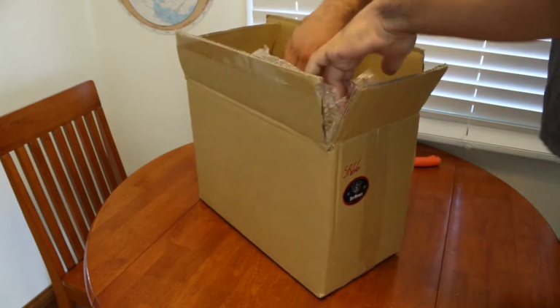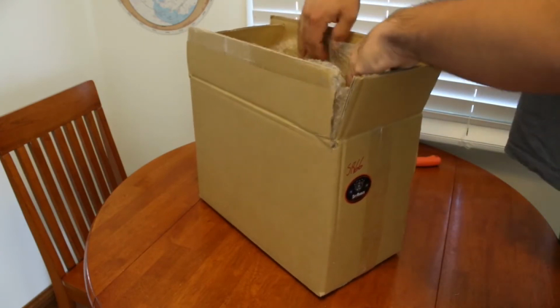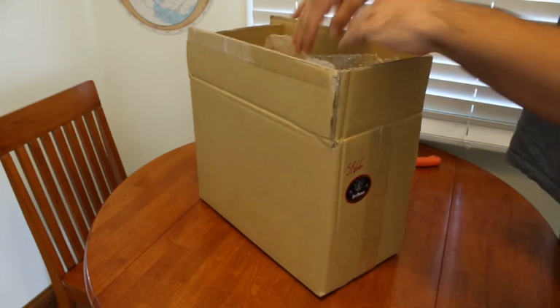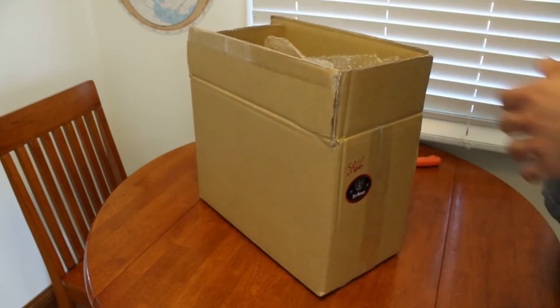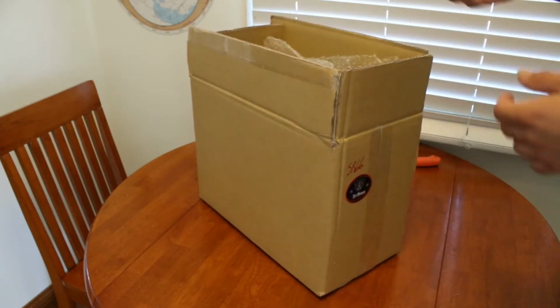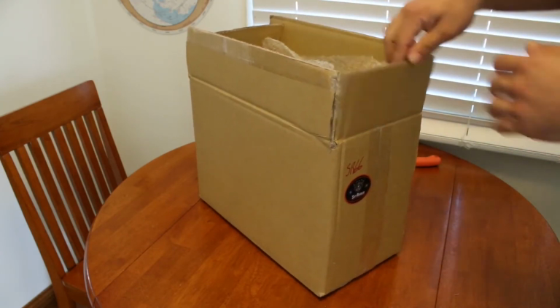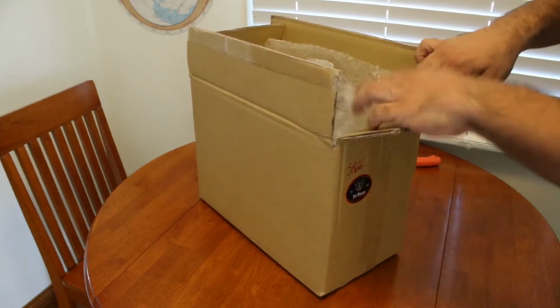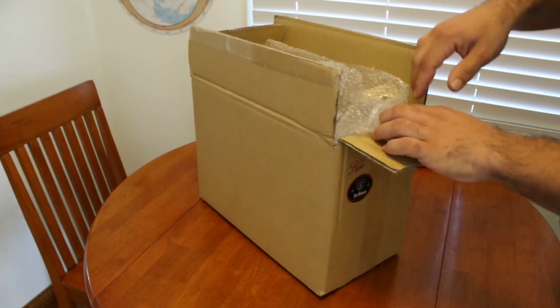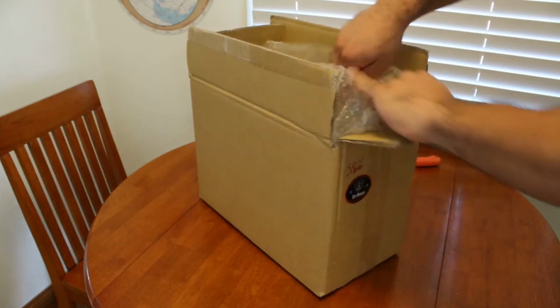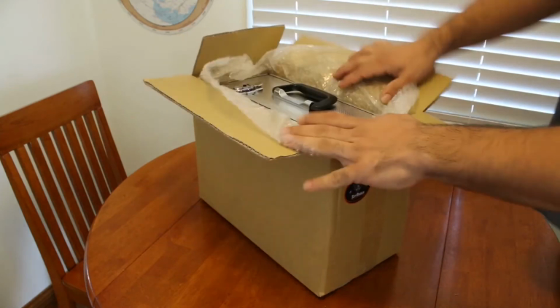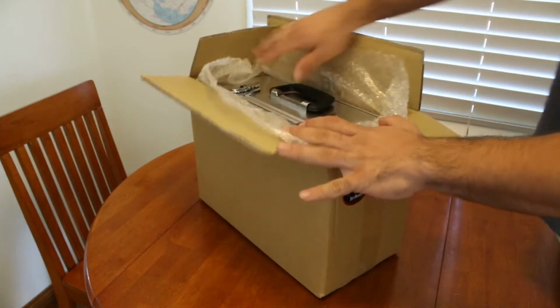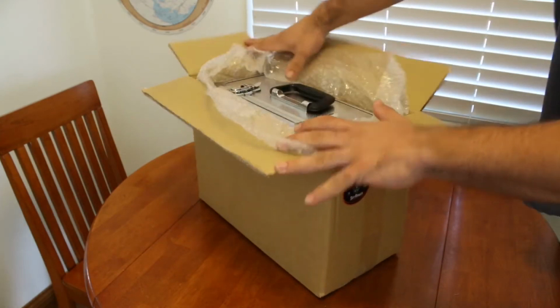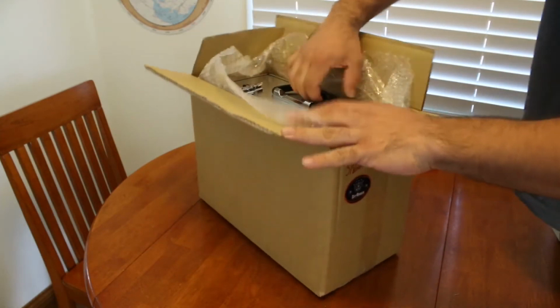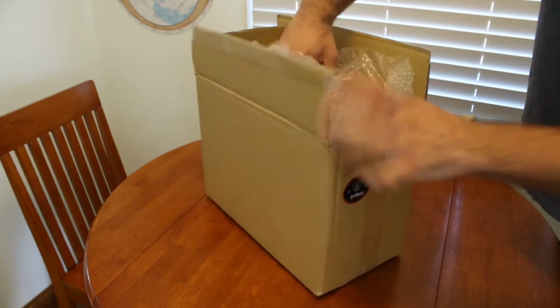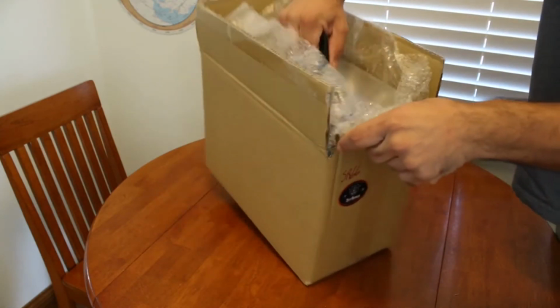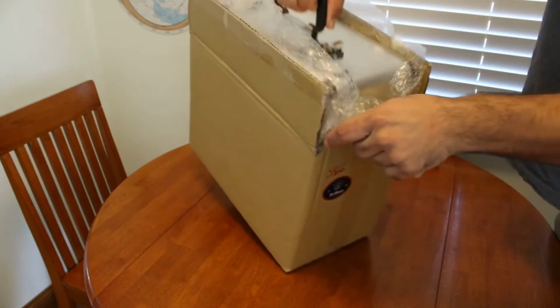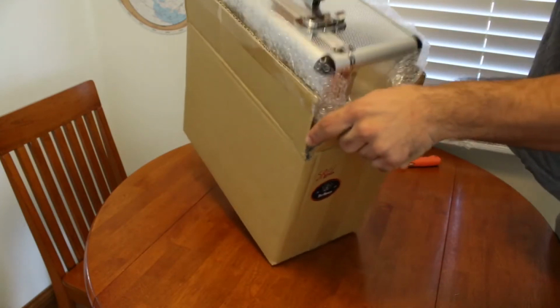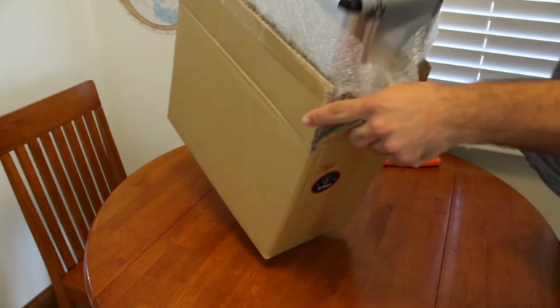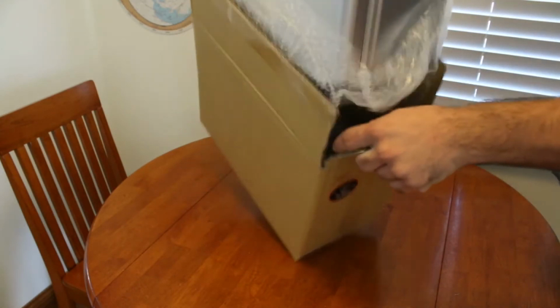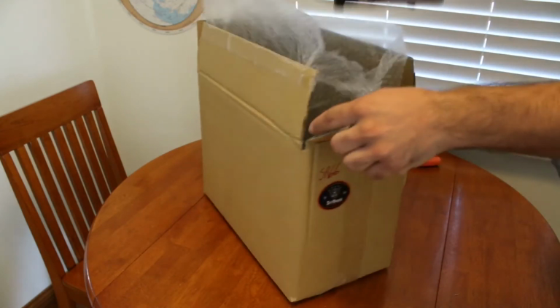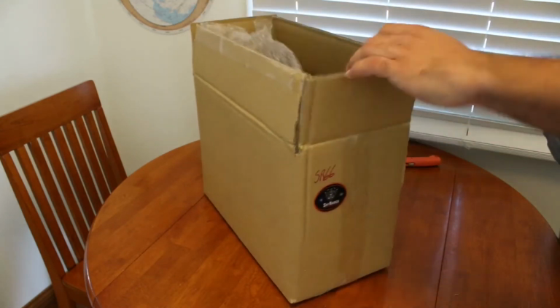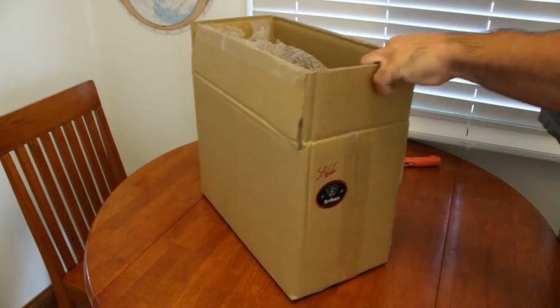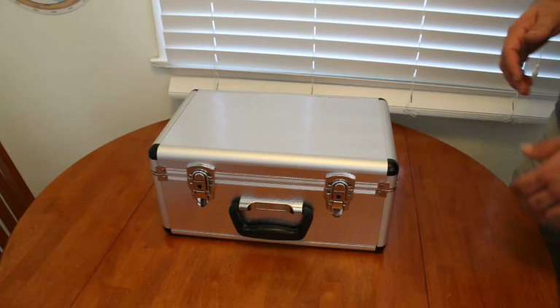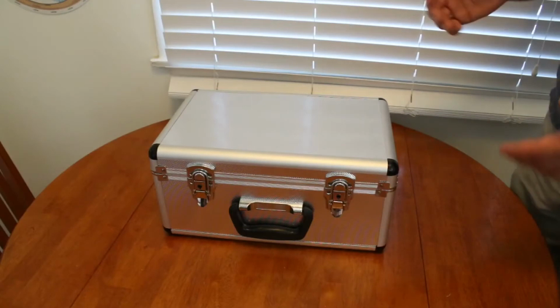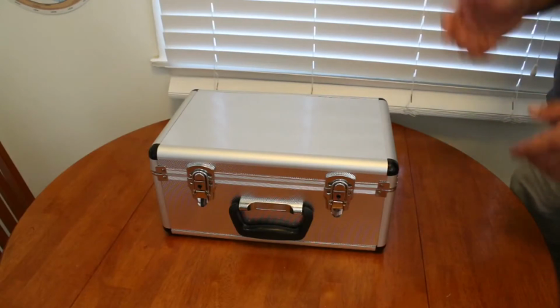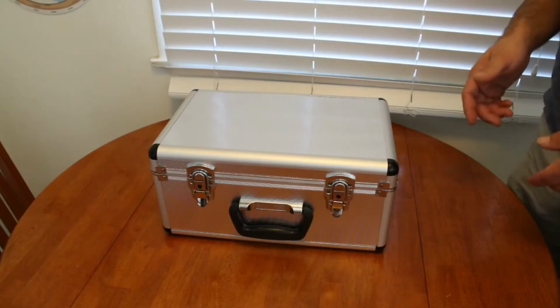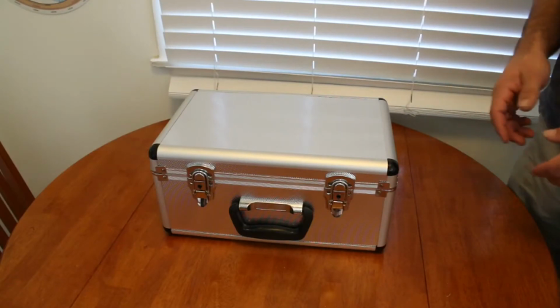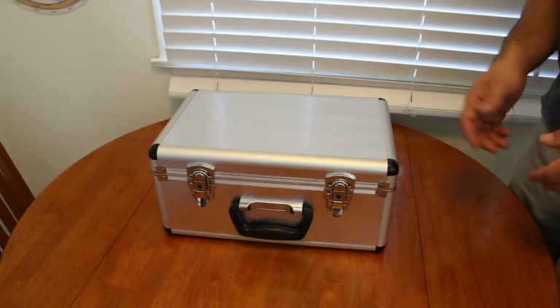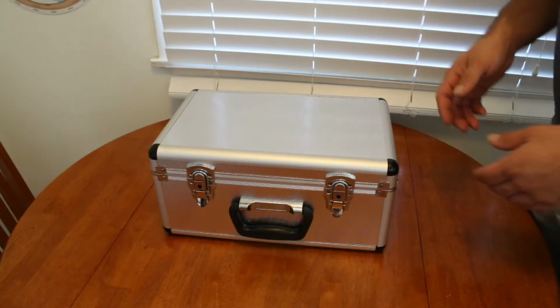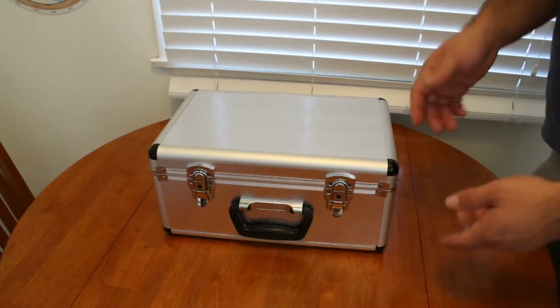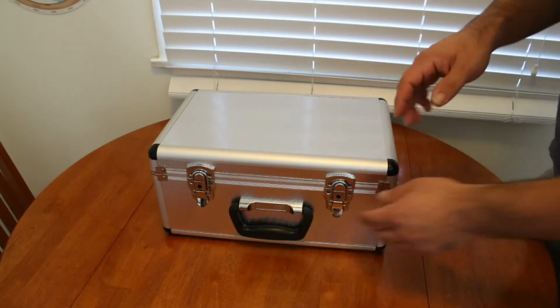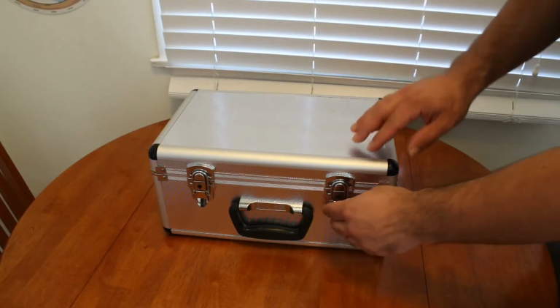This telescope also comes with a carry case. Right away I see the carry case. Alright, the case is now out of the box — let's go ahead and see what we have inside.